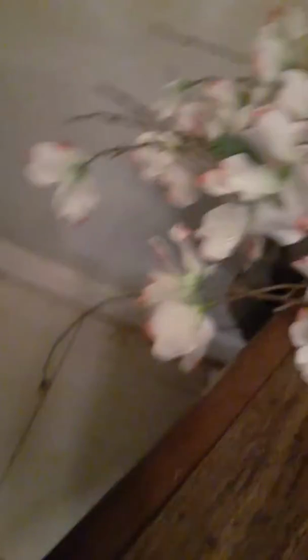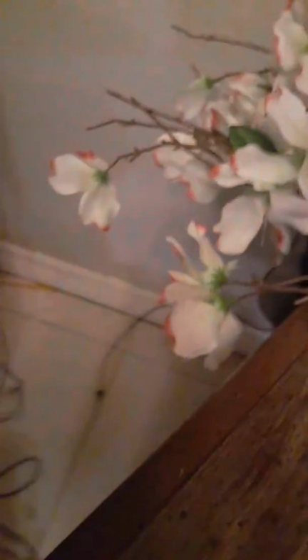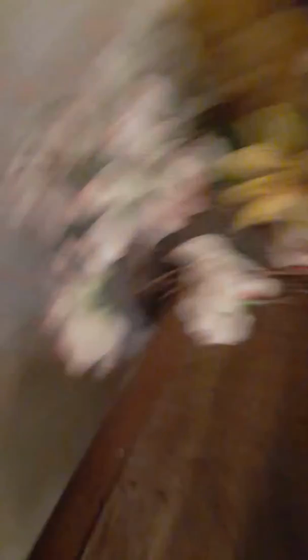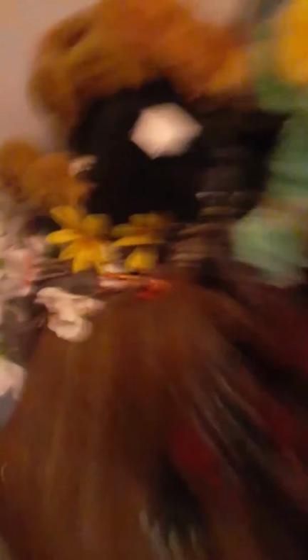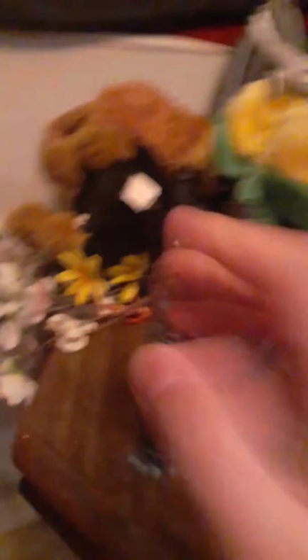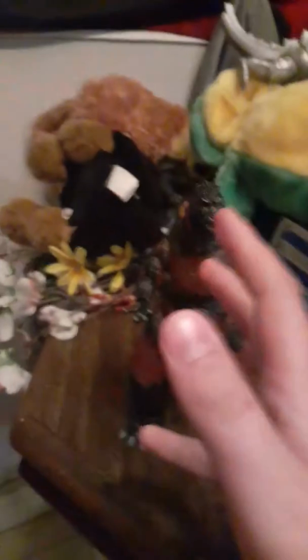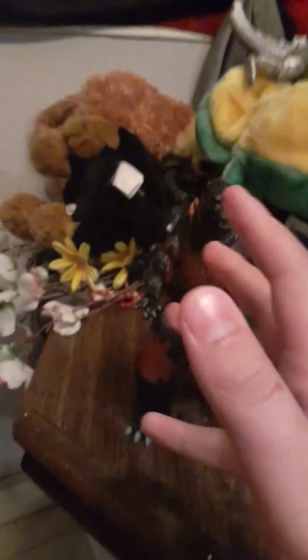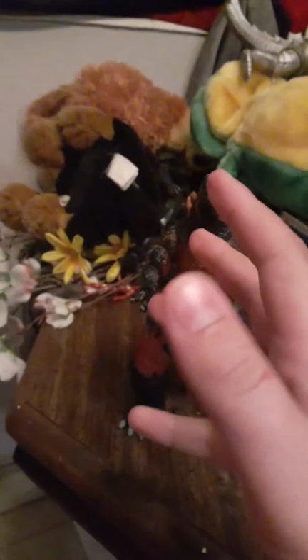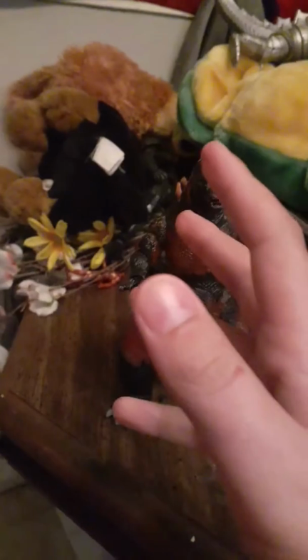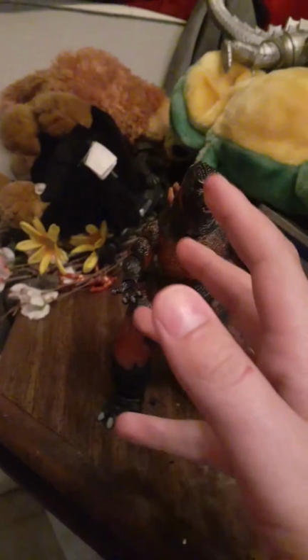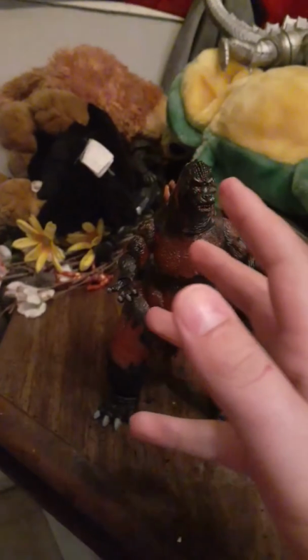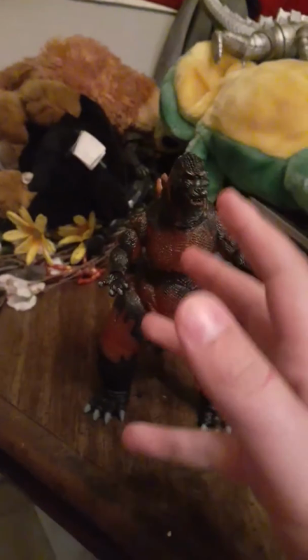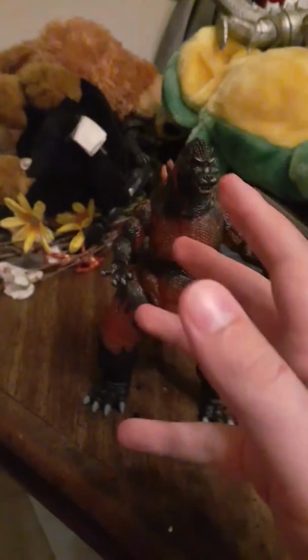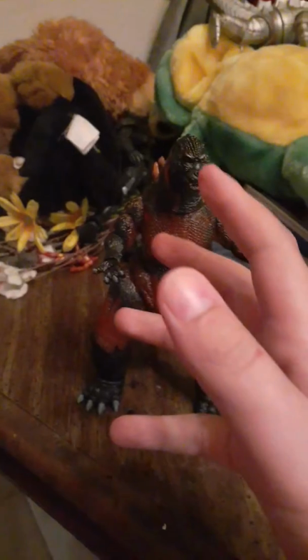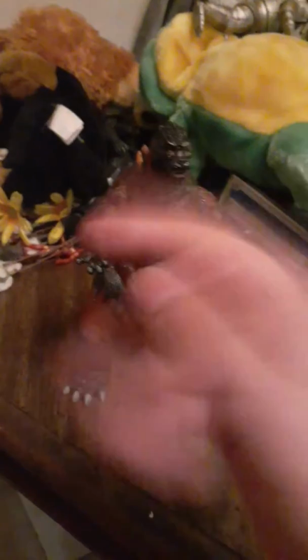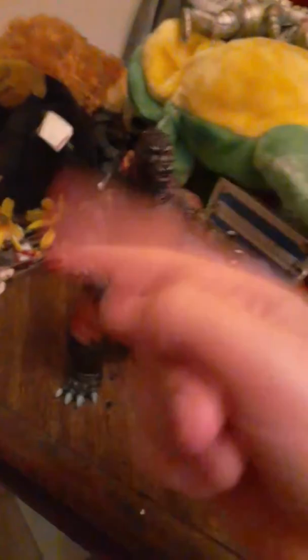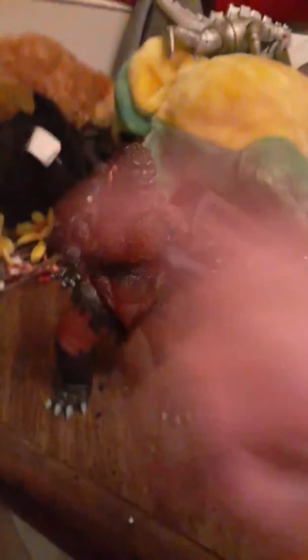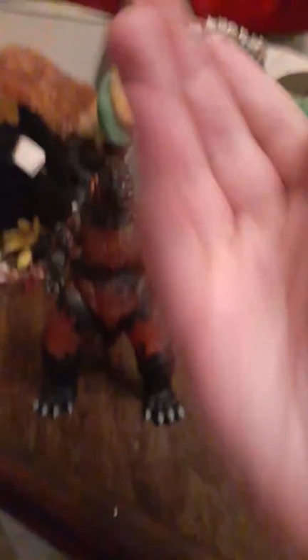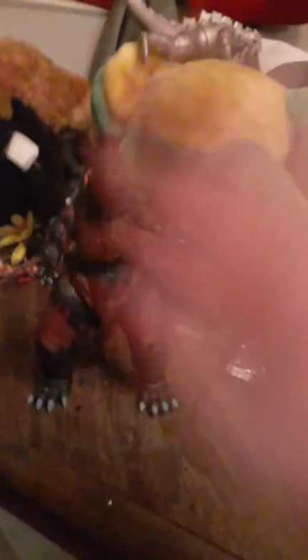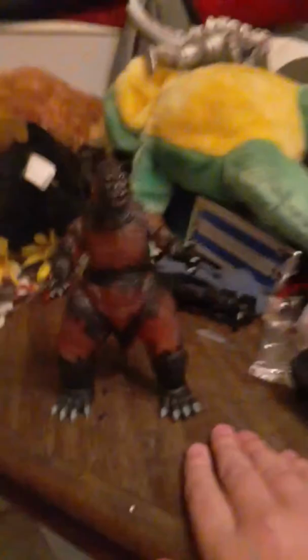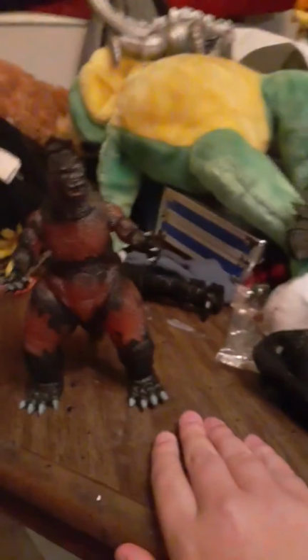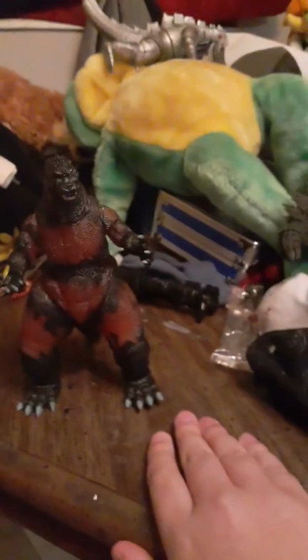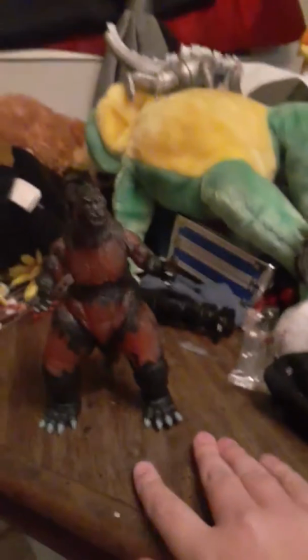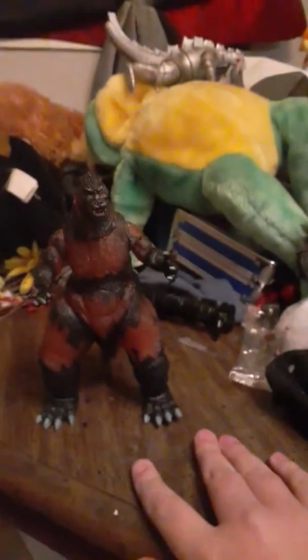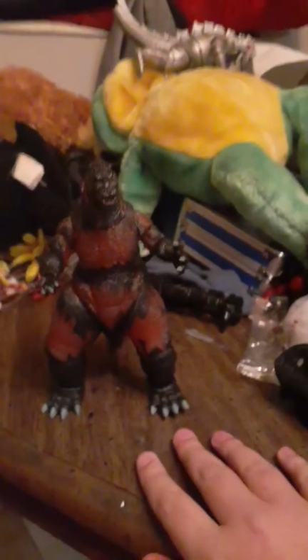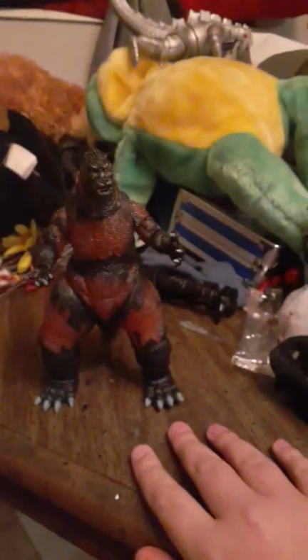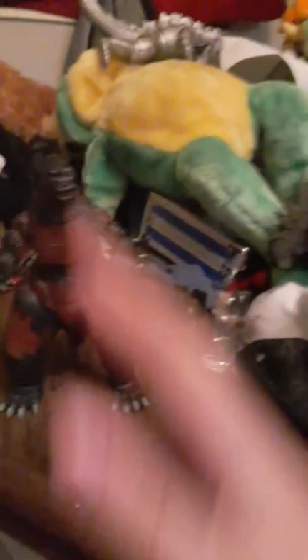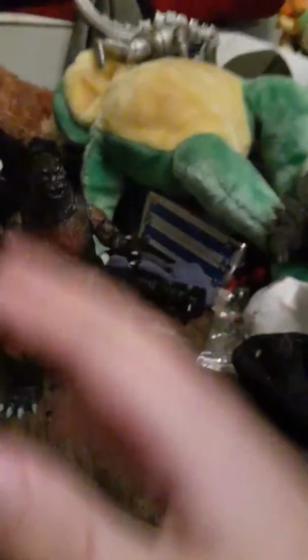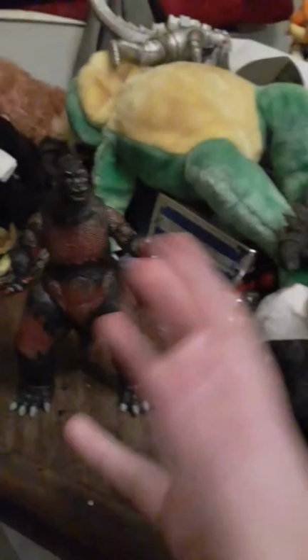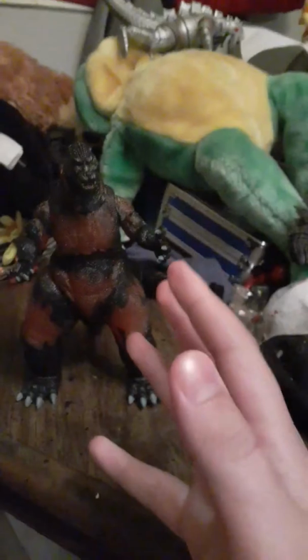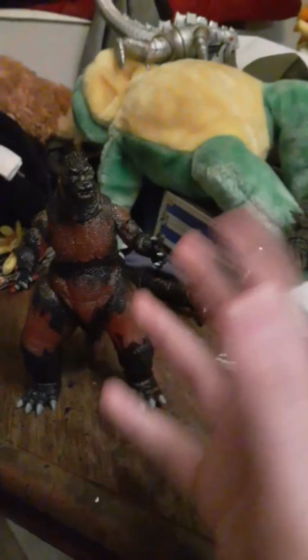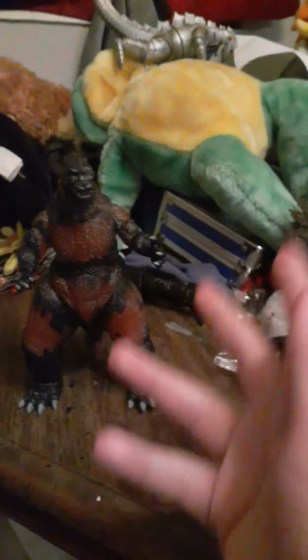Now time for accessories — he doesn't come with any. I know, I know, it stinks.